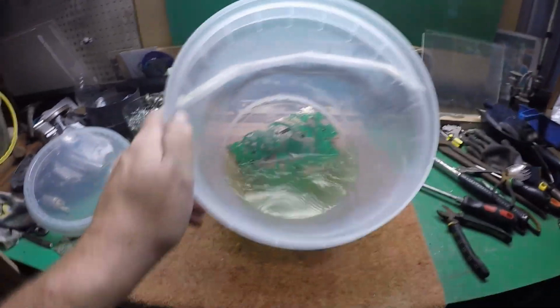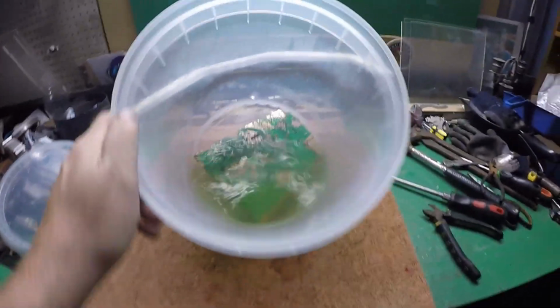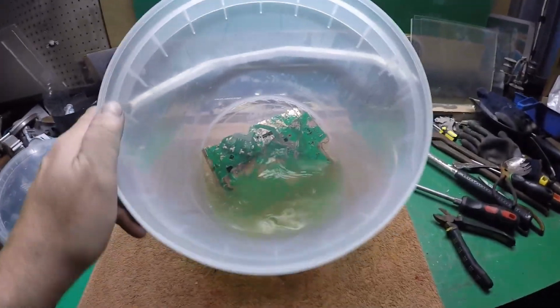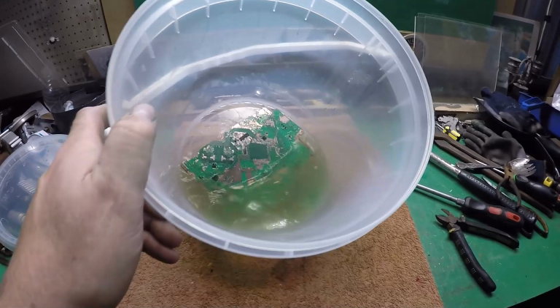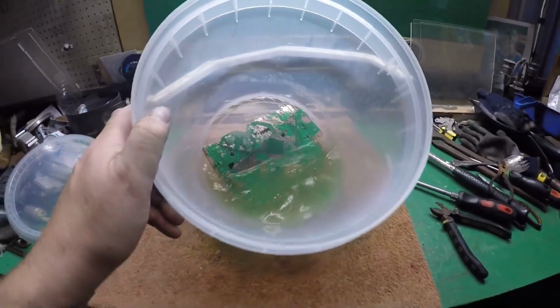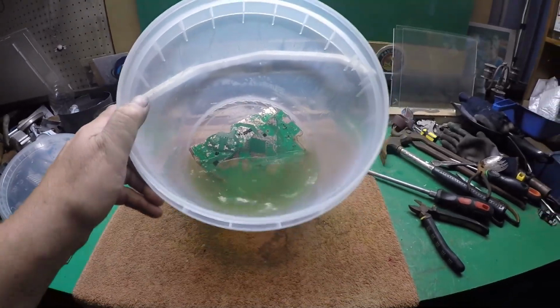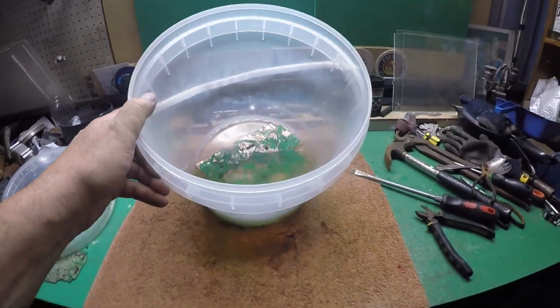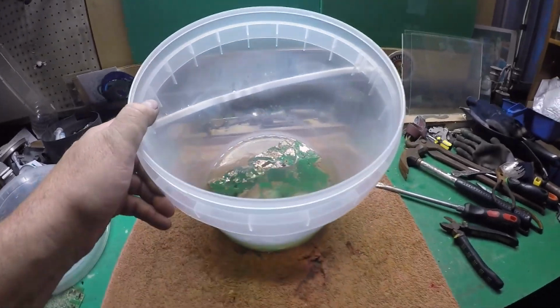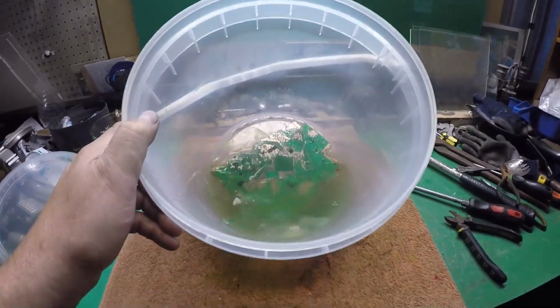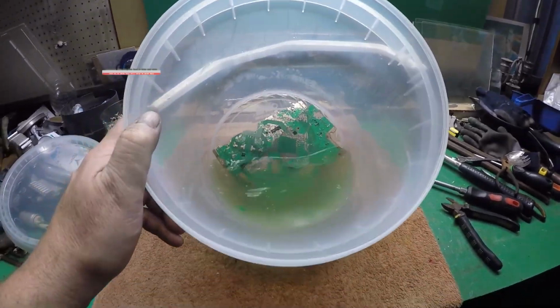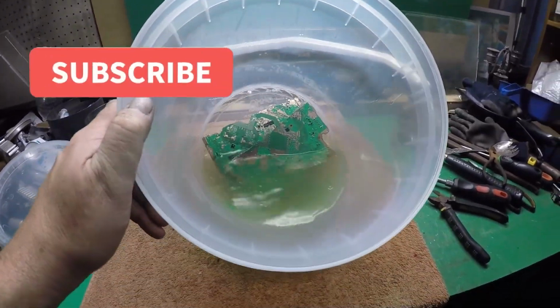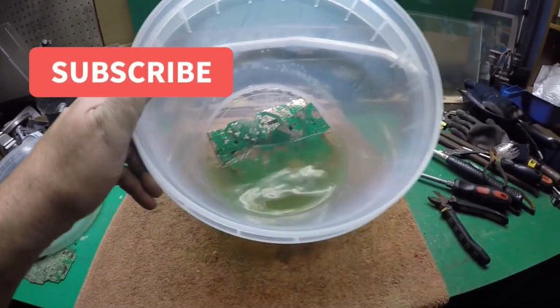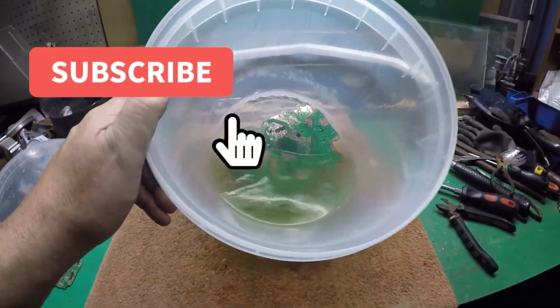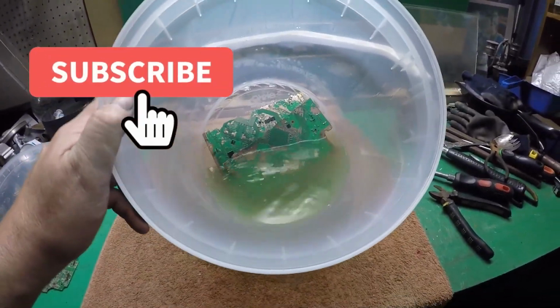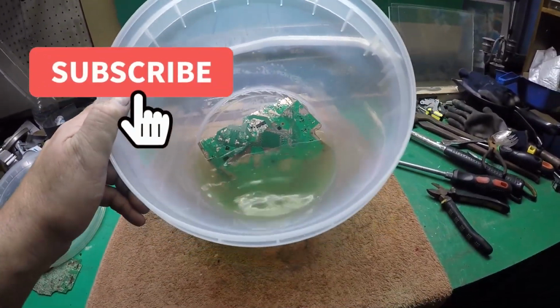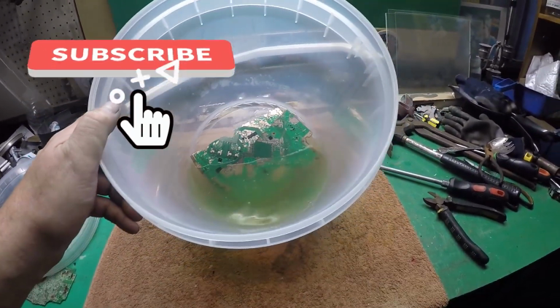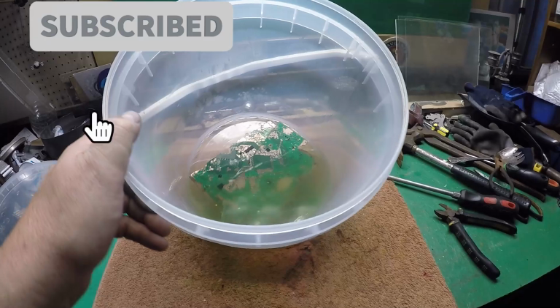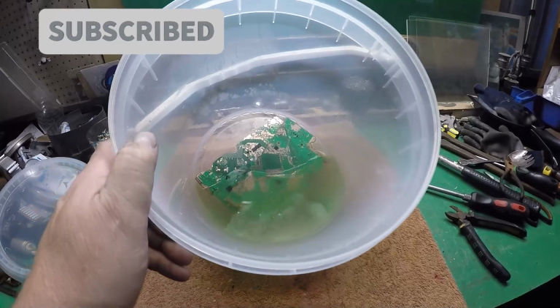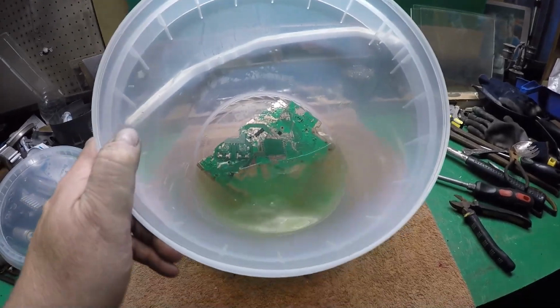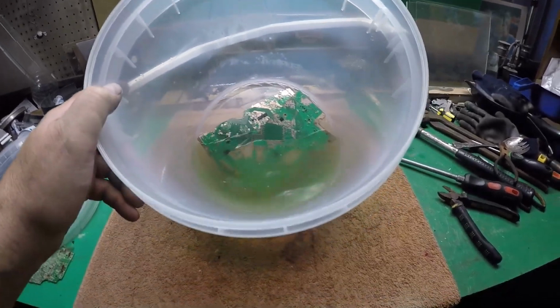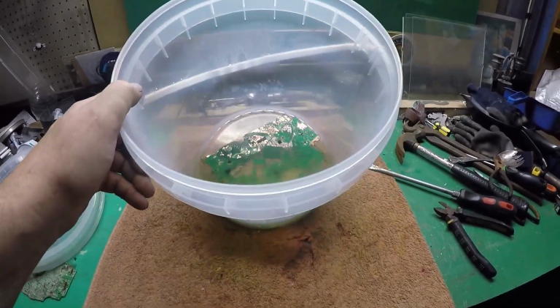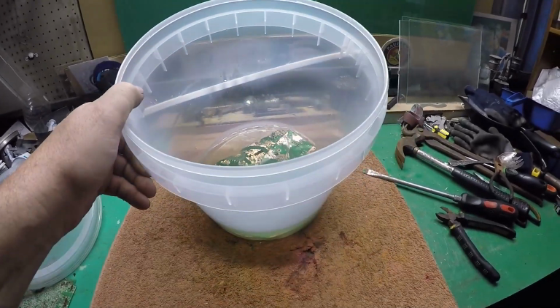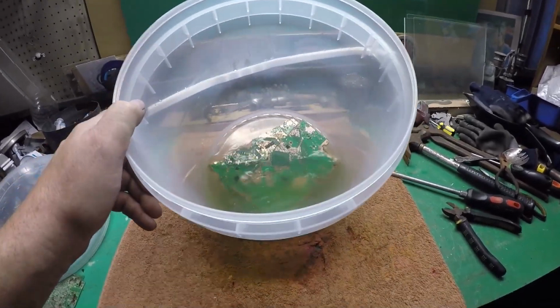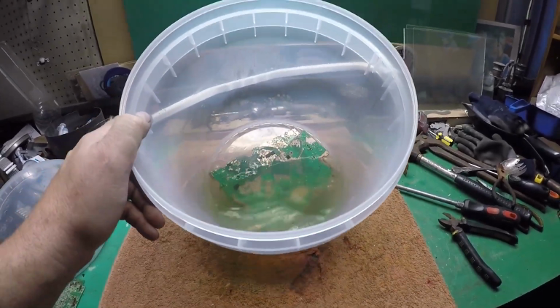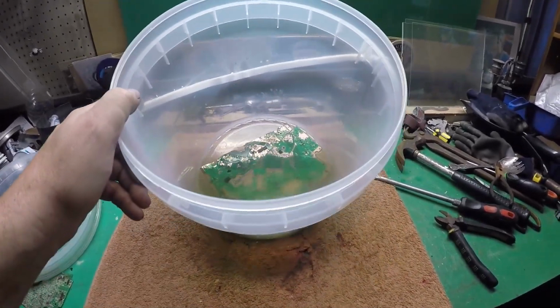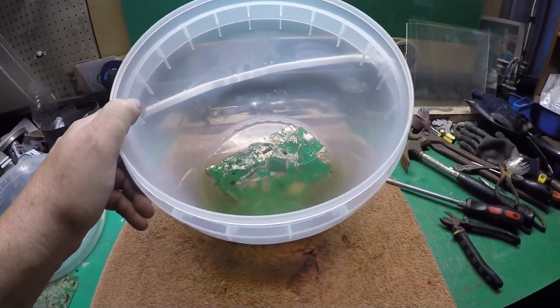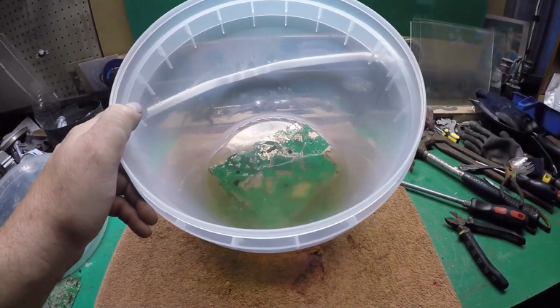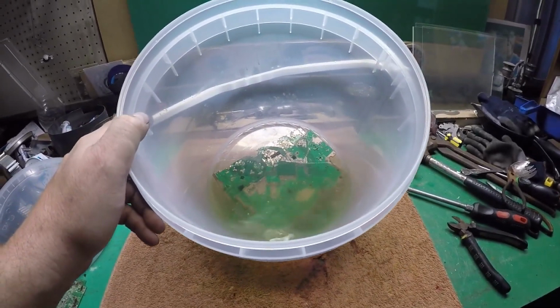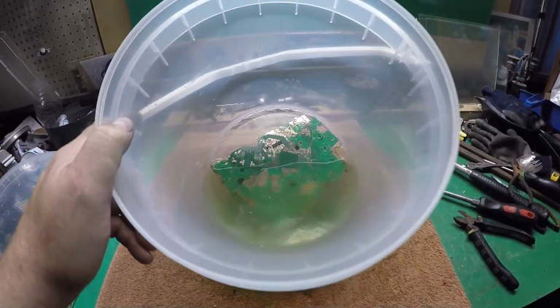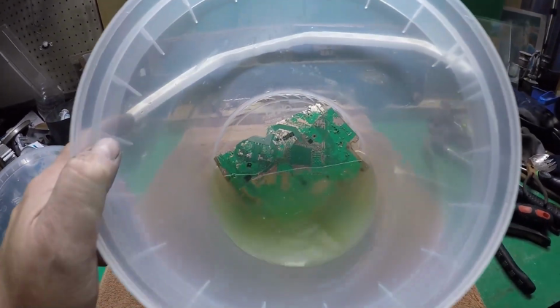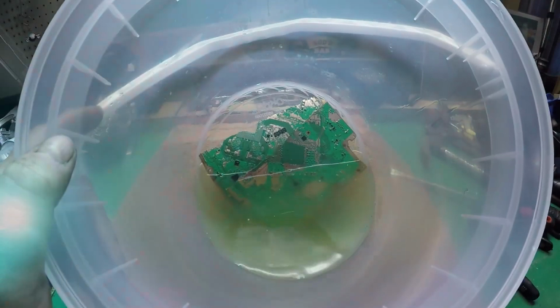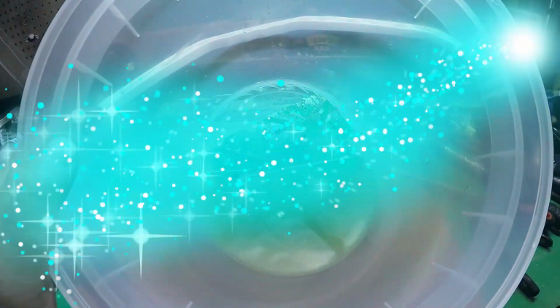Okay guys, if you found that remotely useful, consider subscribing. It takes one or two seconds of your time — just hit the bell. I suppose the next question is: how the hell do you get that copper out of there?